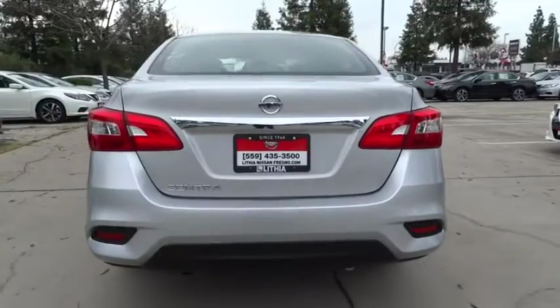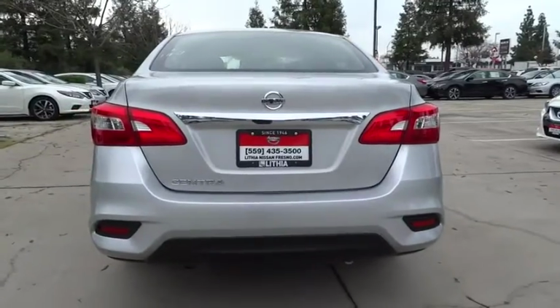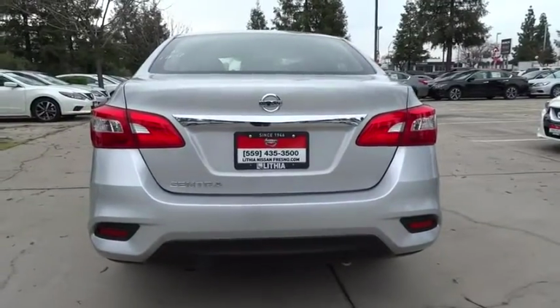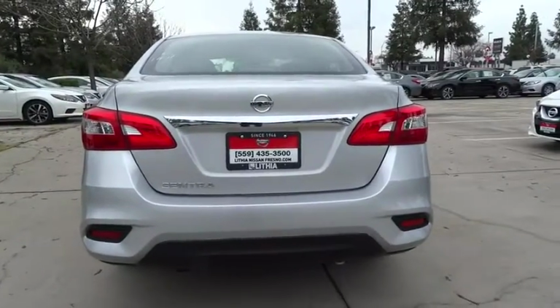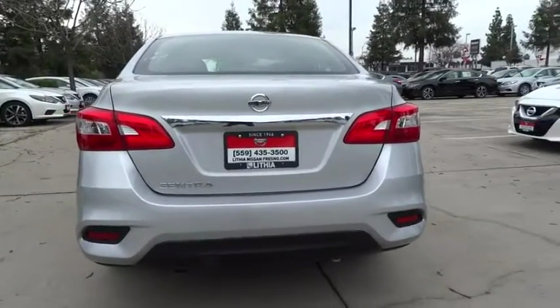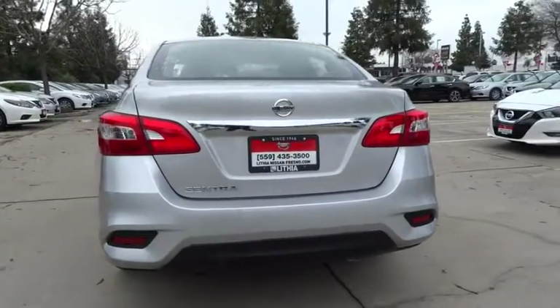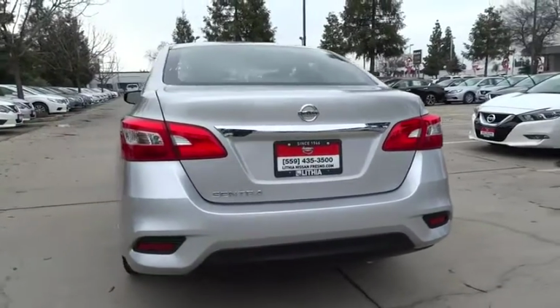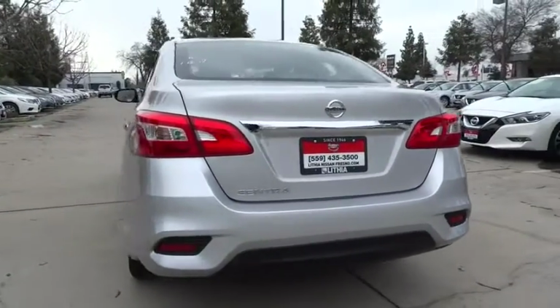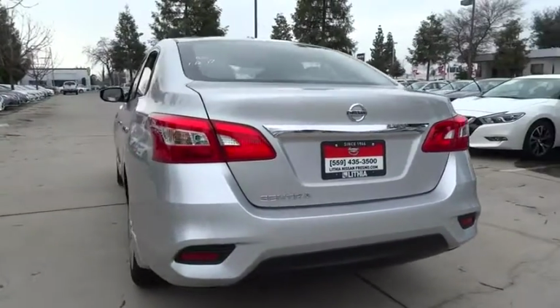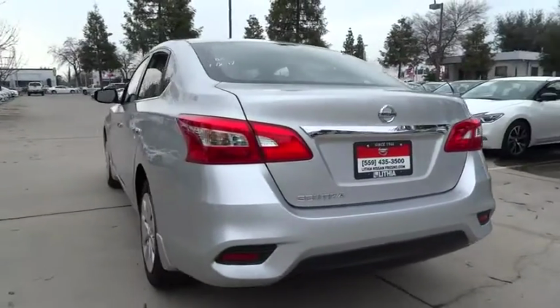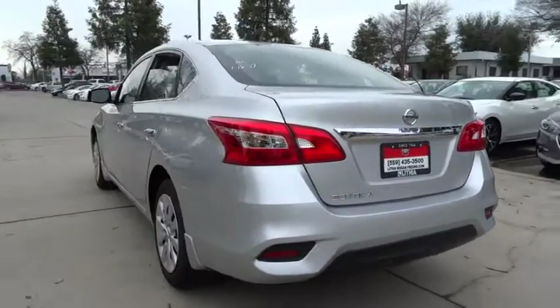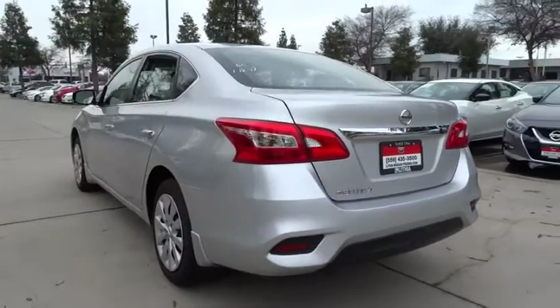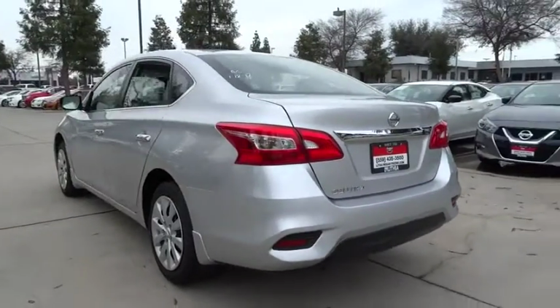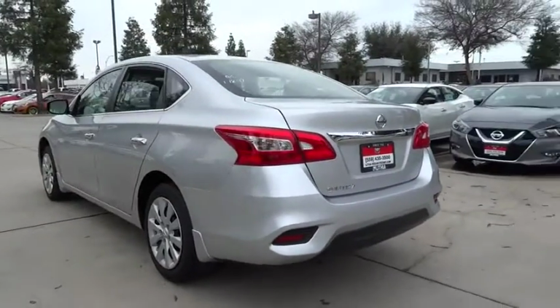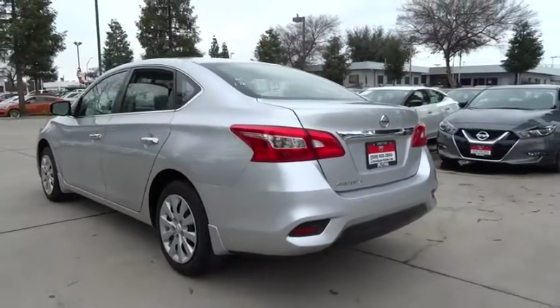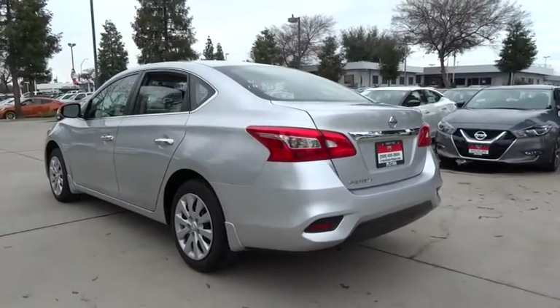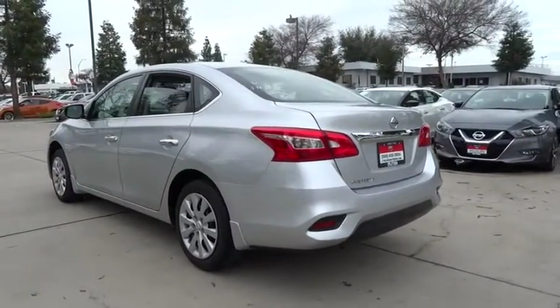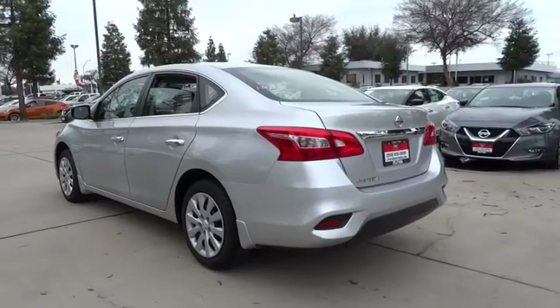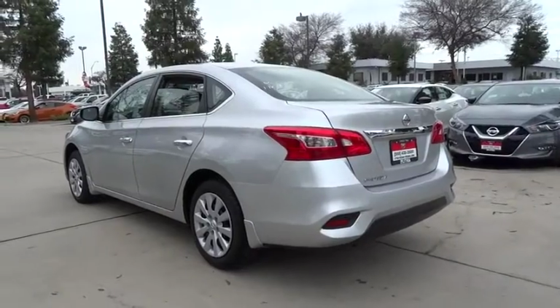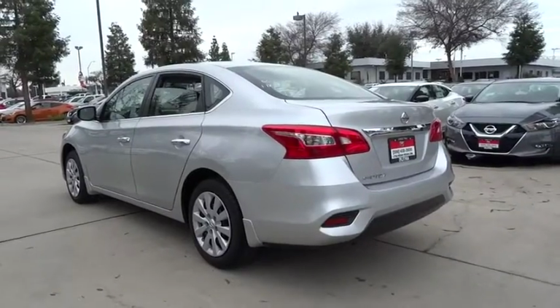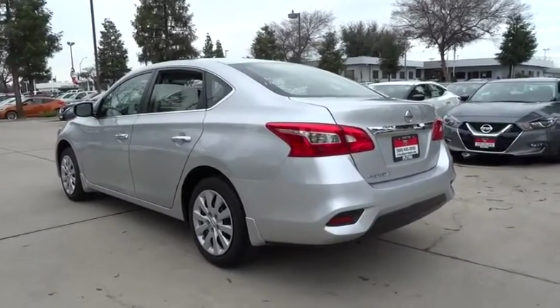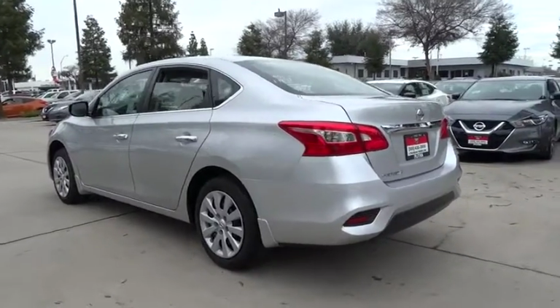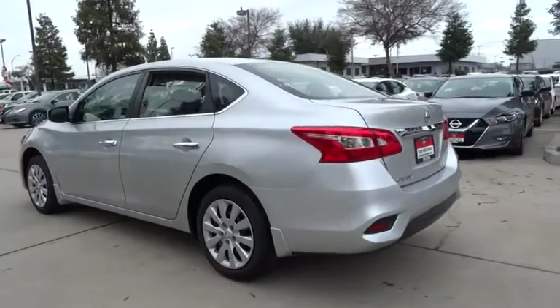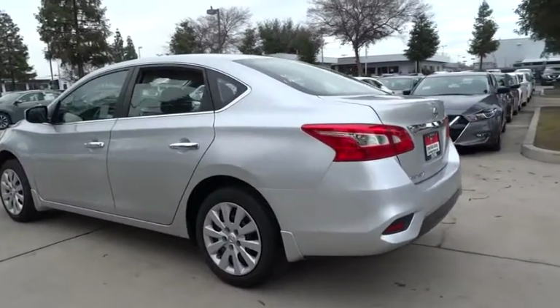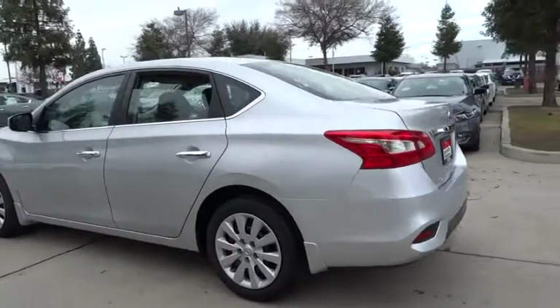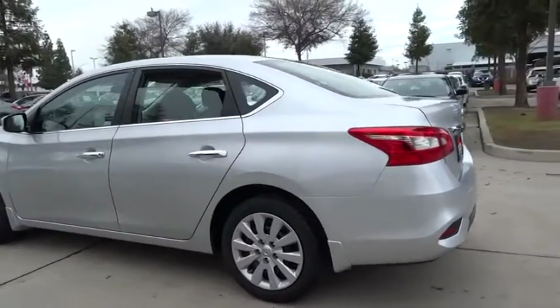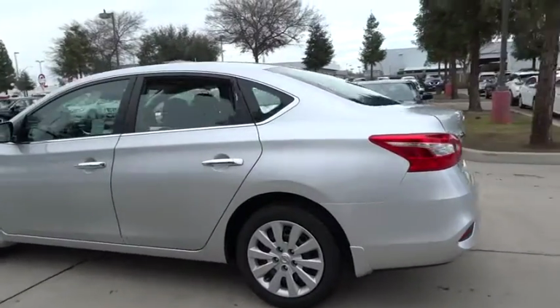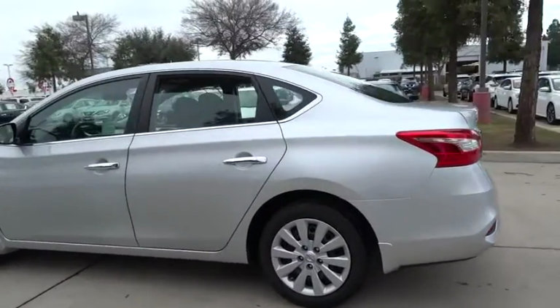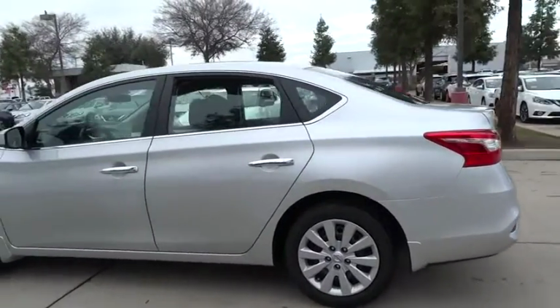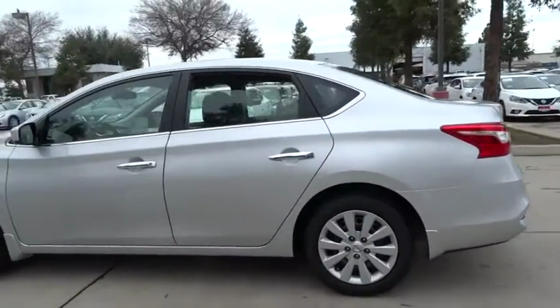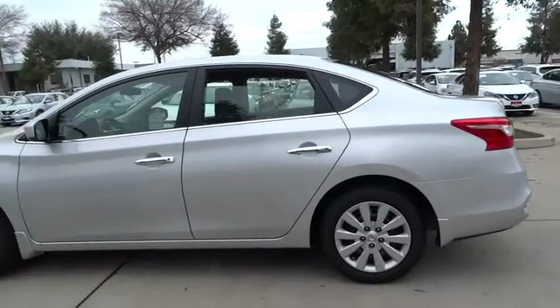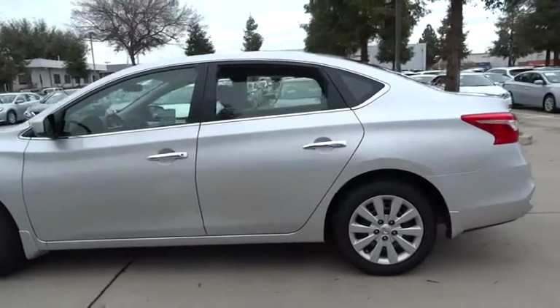Keyless entry, Bluetooth, adjustable steering wheel, power steering, ABS four-wheel, cruise control, auto-off headlights, rear defrost, front-wheel drive.